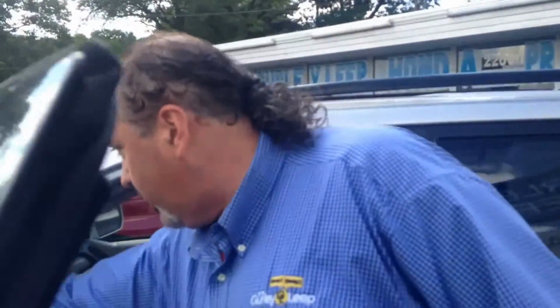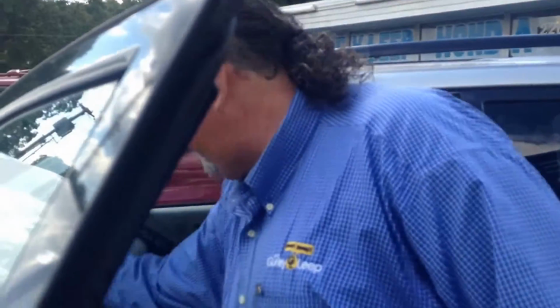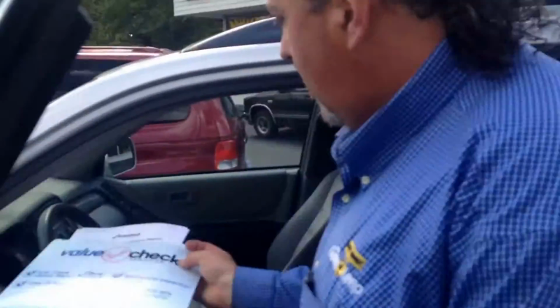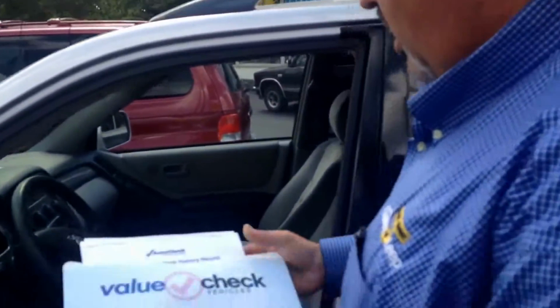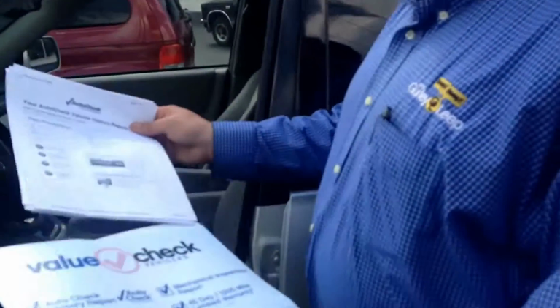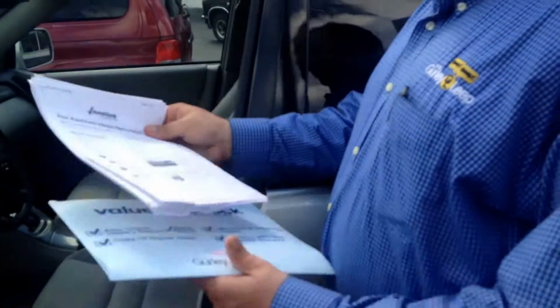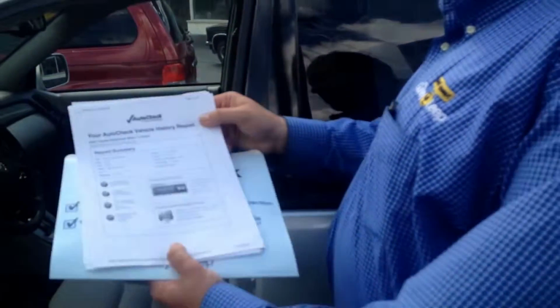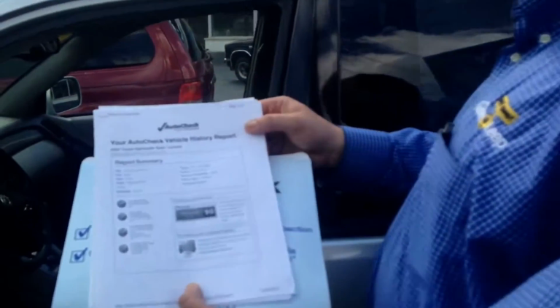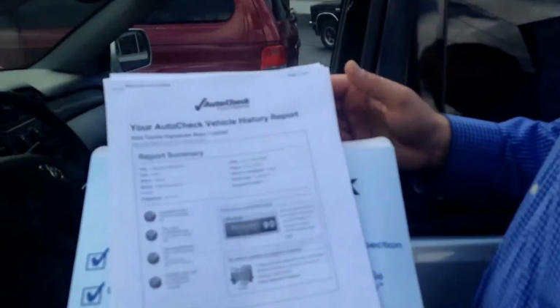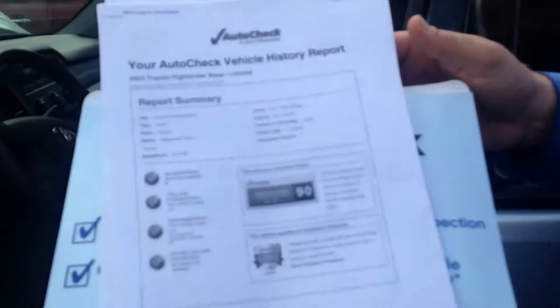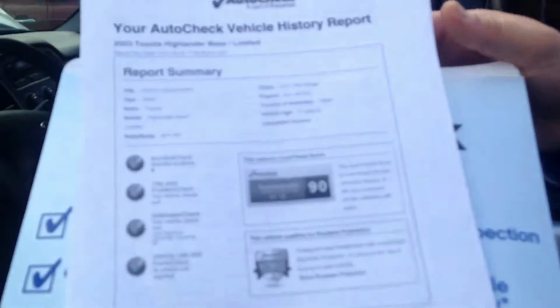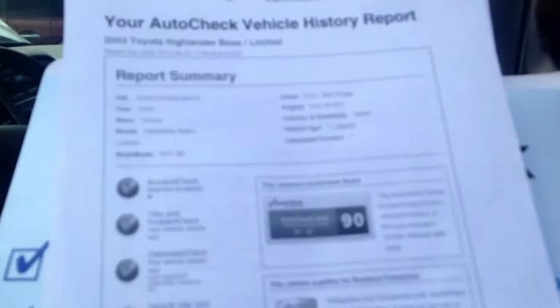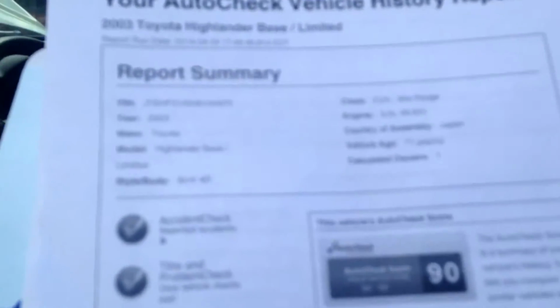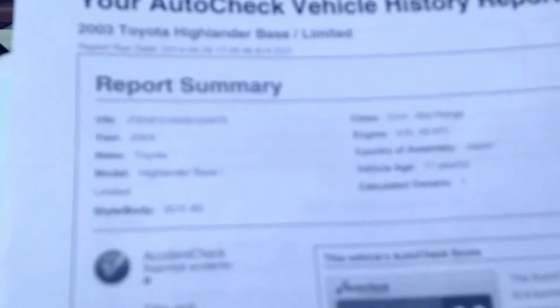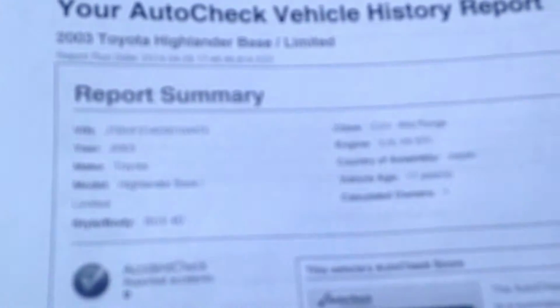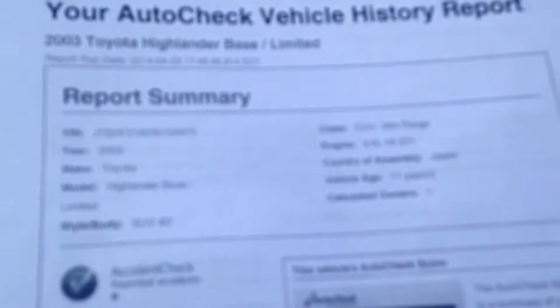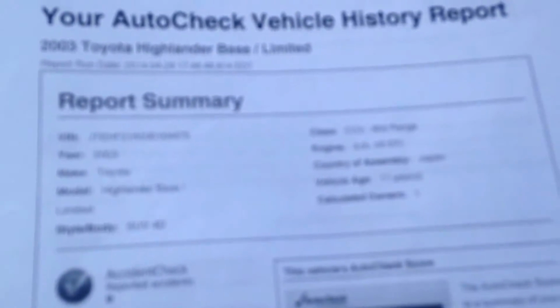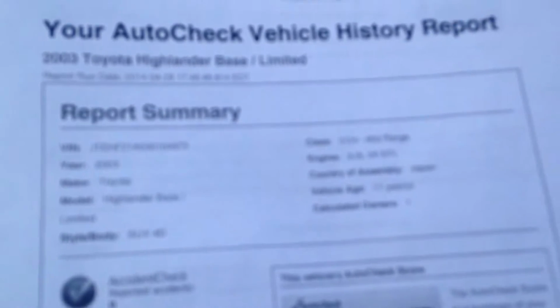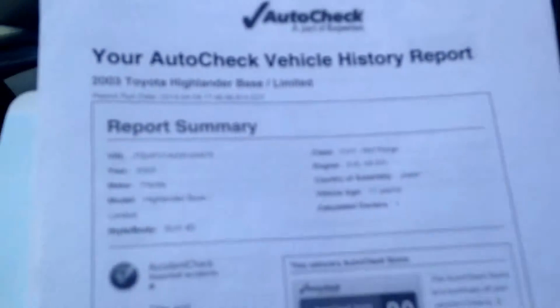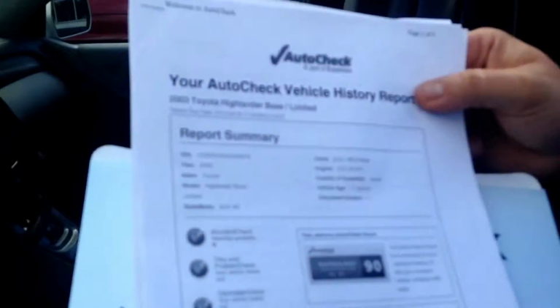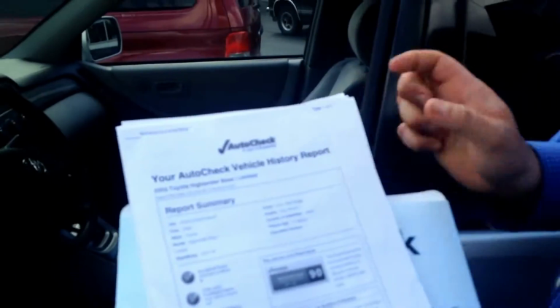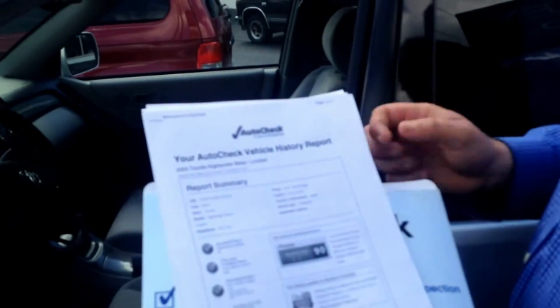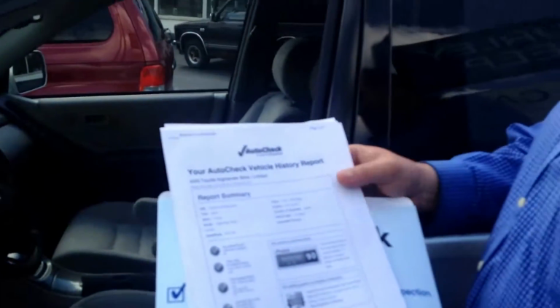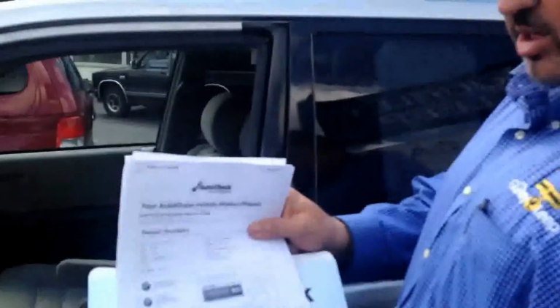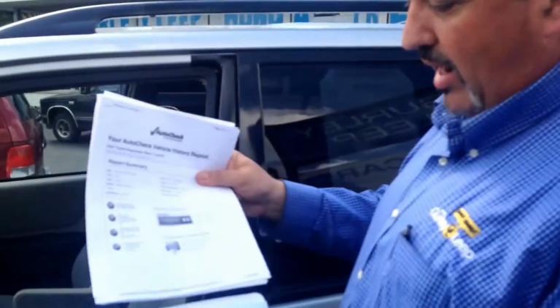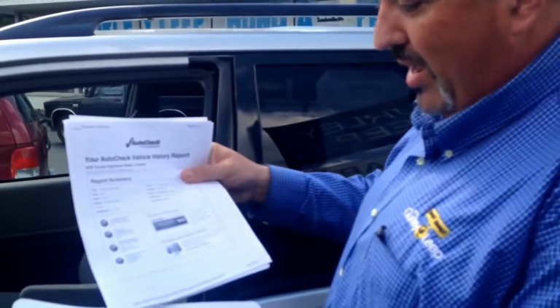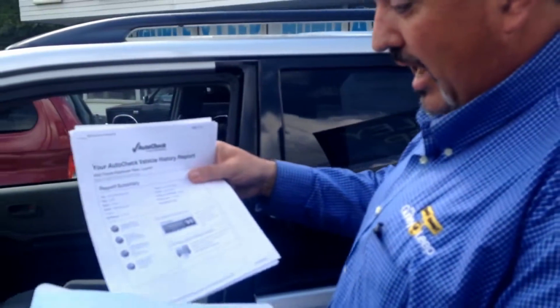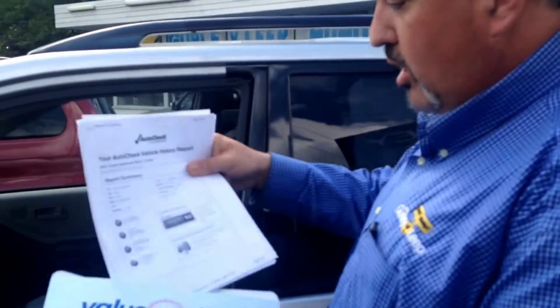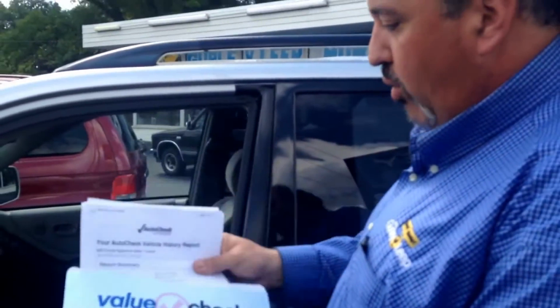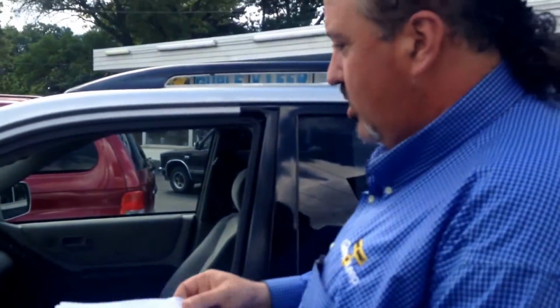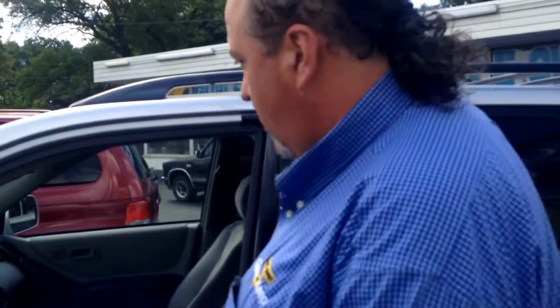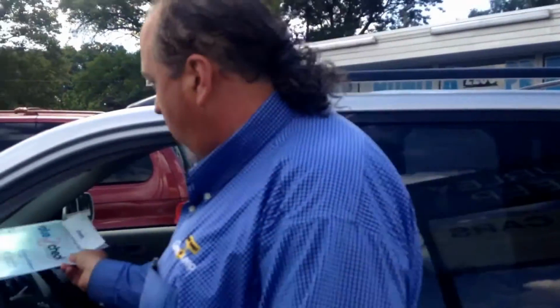Also, Brenda, this is a one-owner vehicle with no accidents on the auto check. As you can see here visually, it's rated a 90 on a scale of 84 to 89, so it rates extremely well.